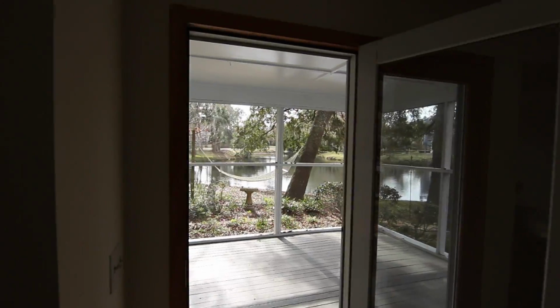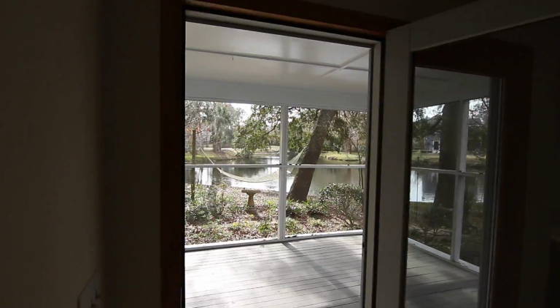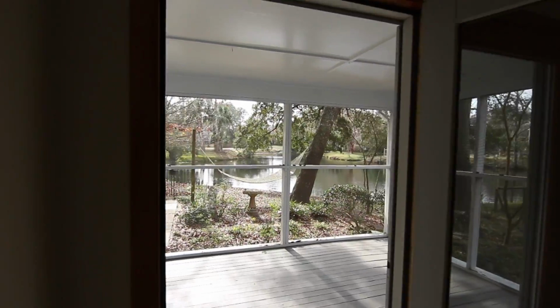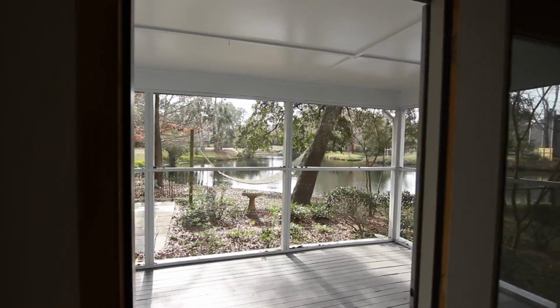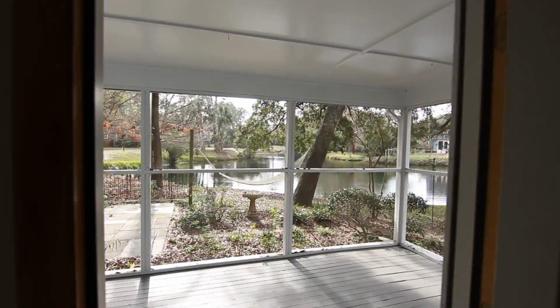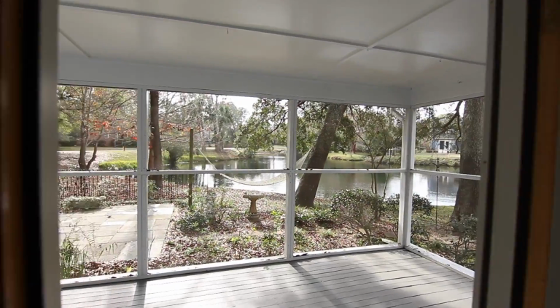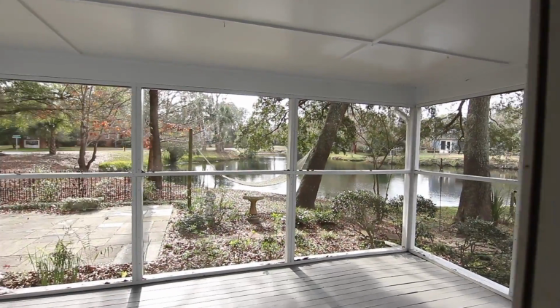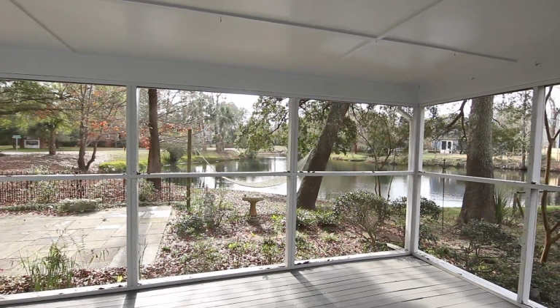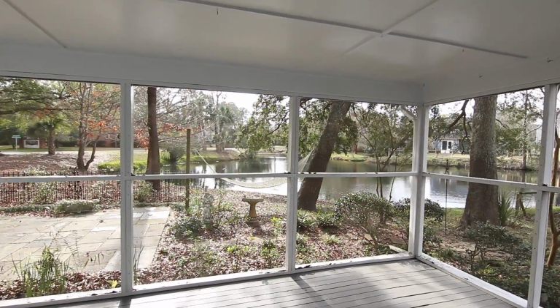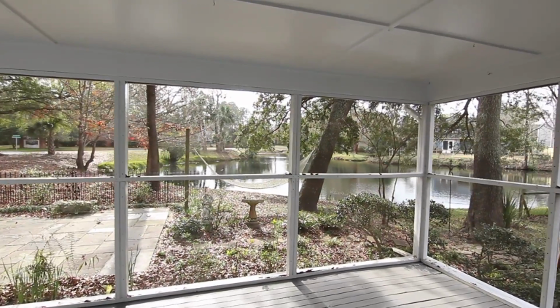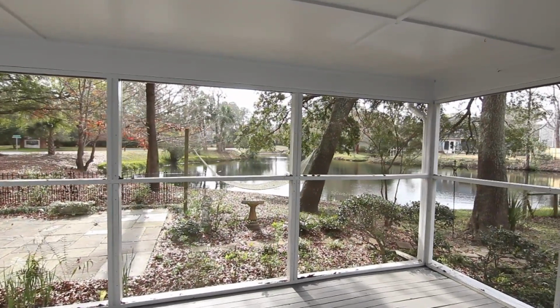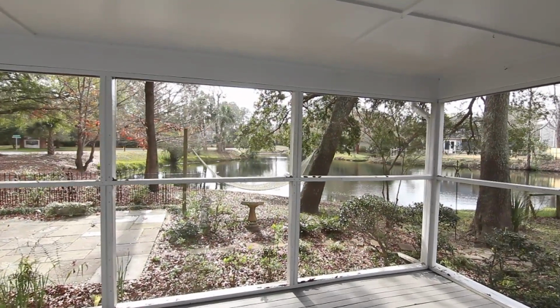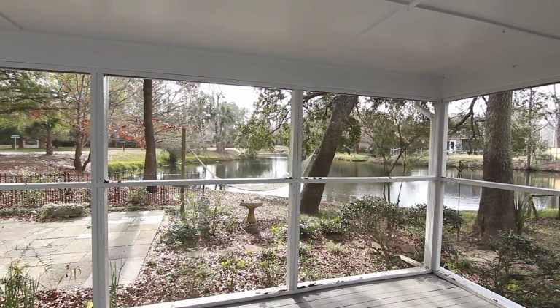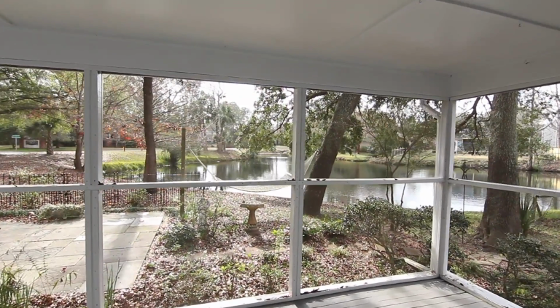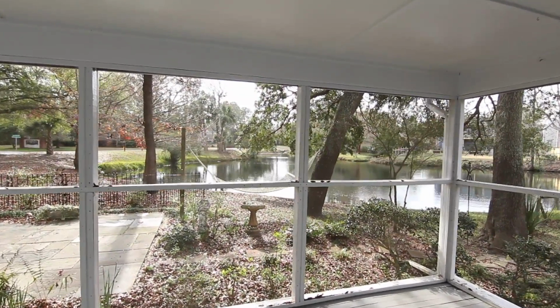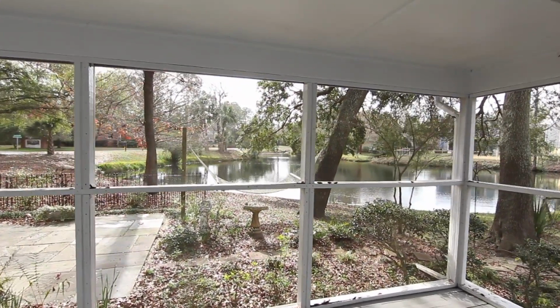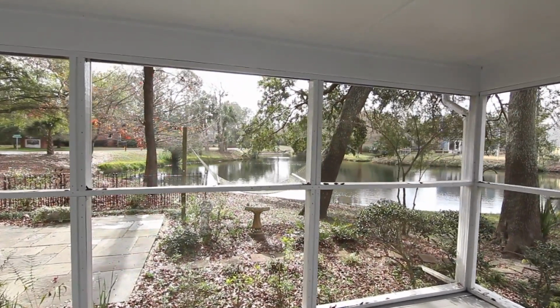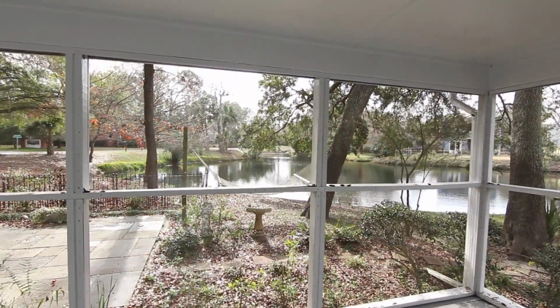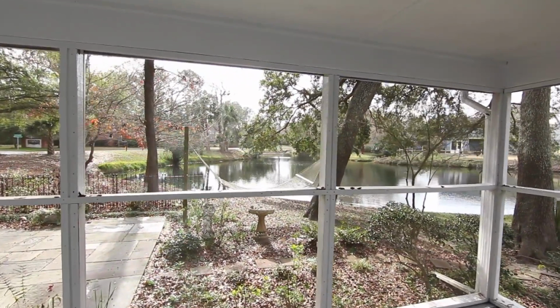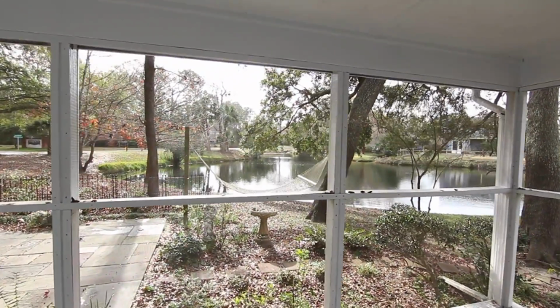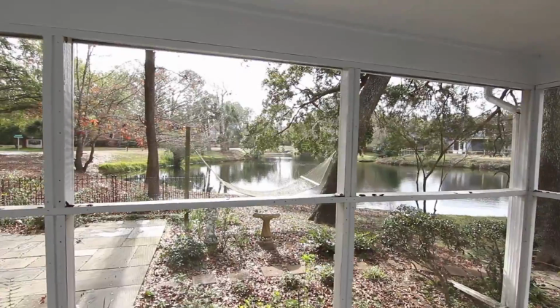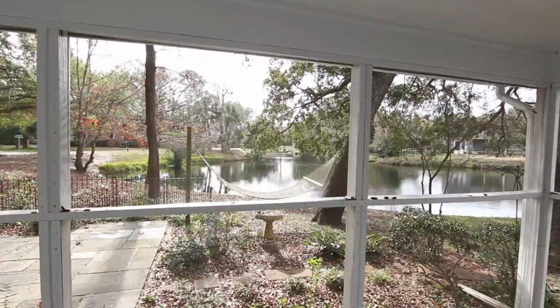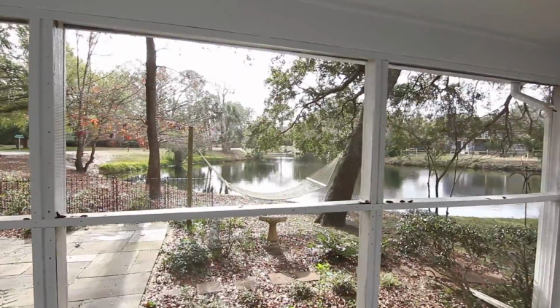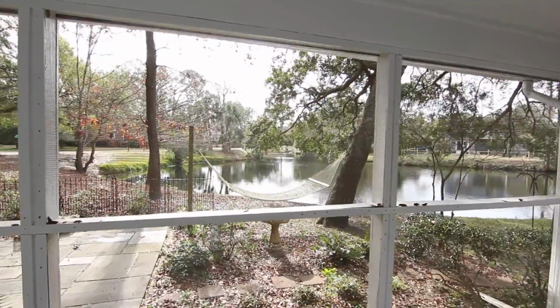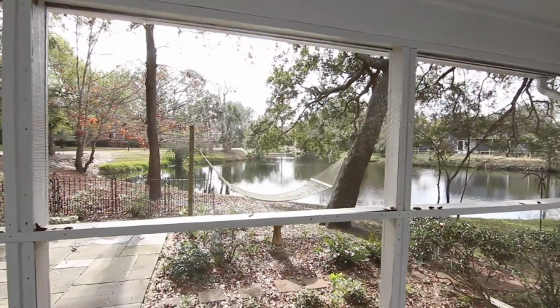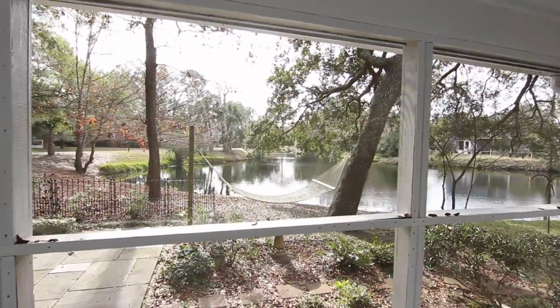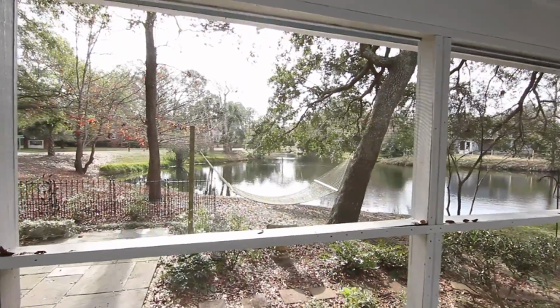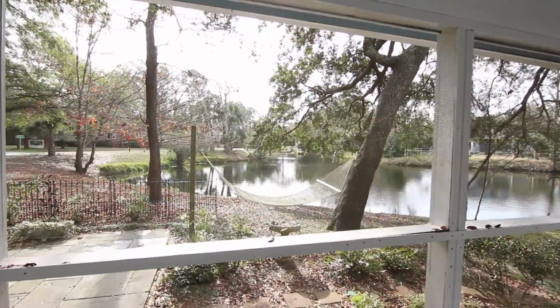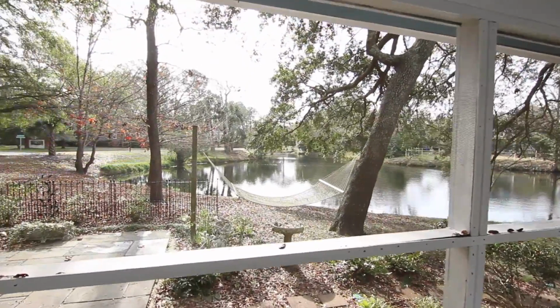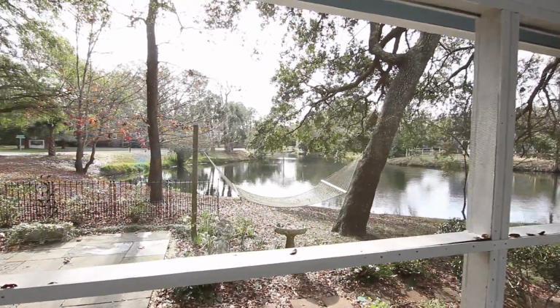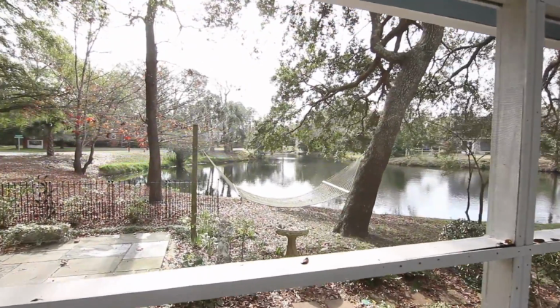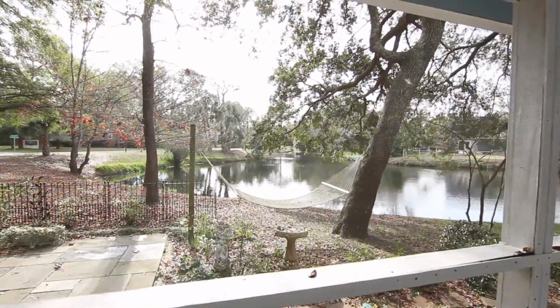Enjoy true indoor-outdoor living from the expansive screened-in porch, open deck and beautiful flagship patio.